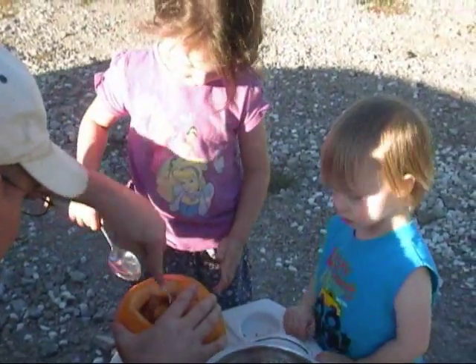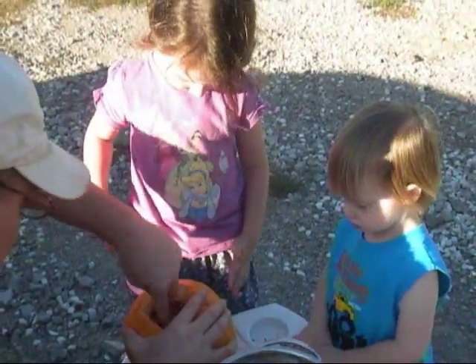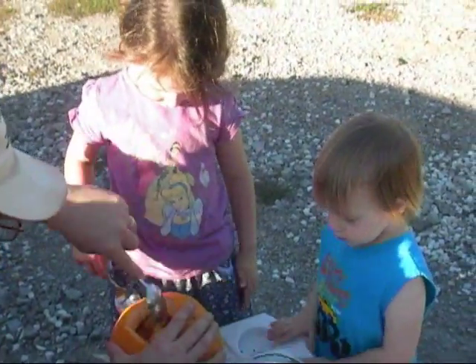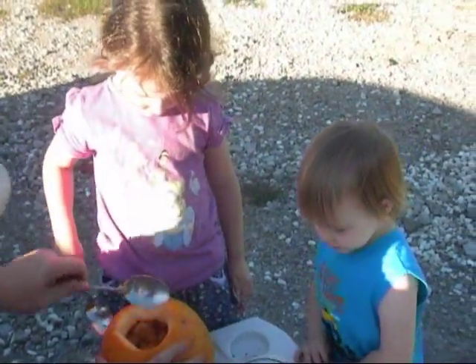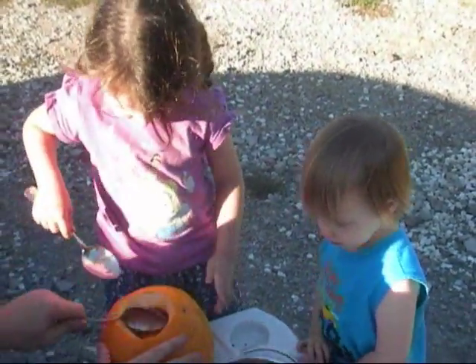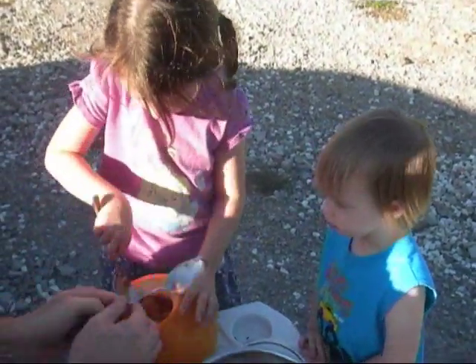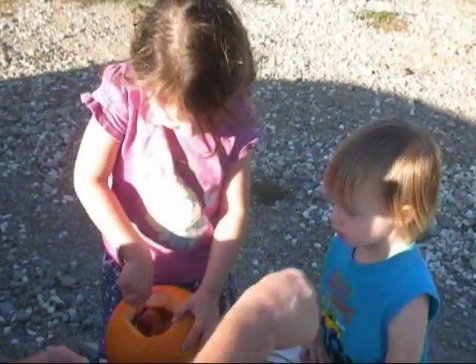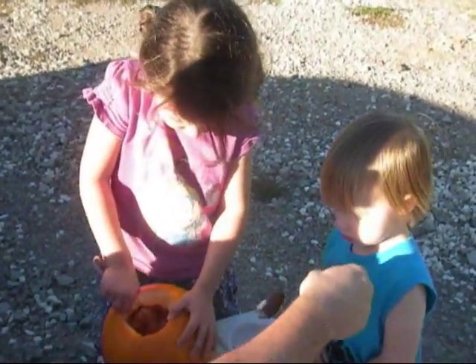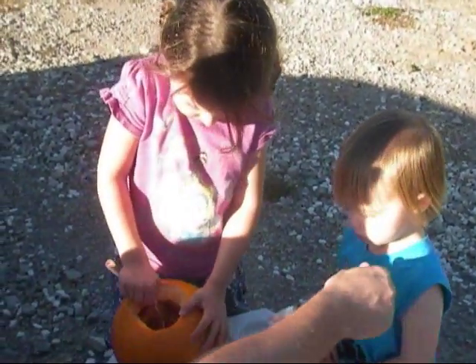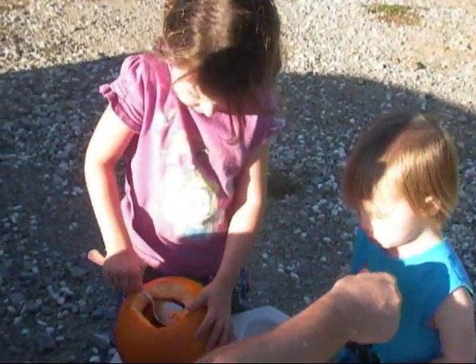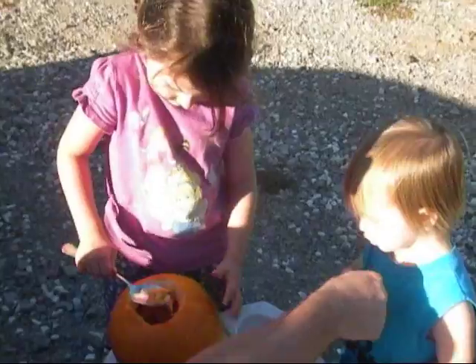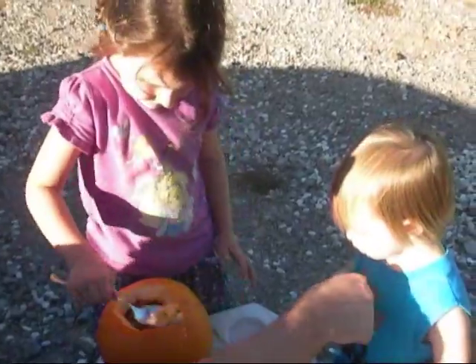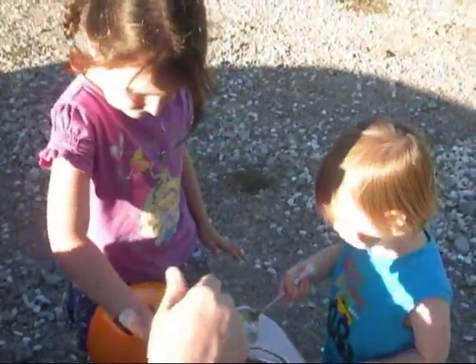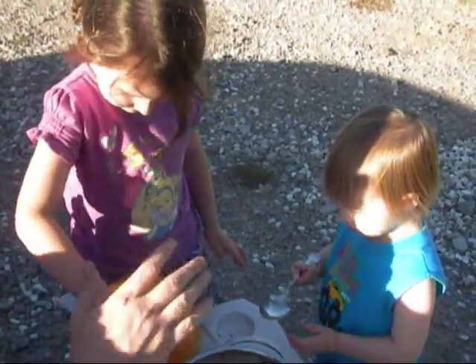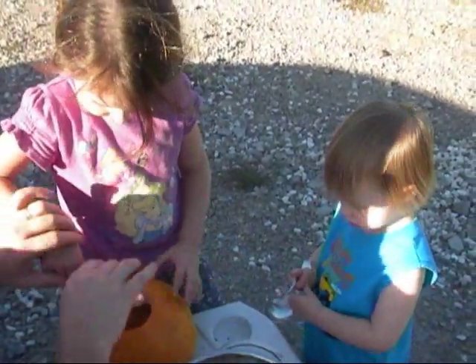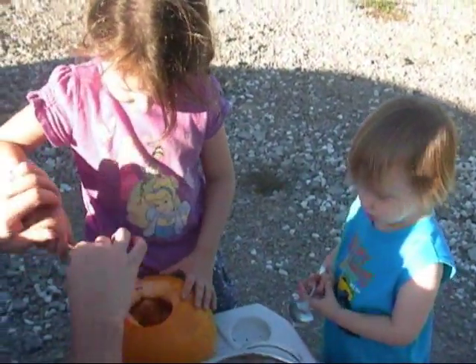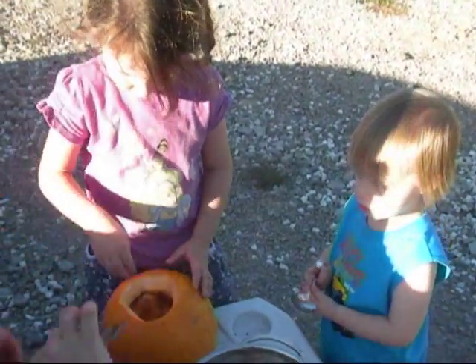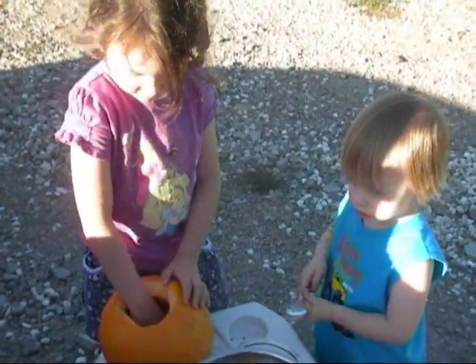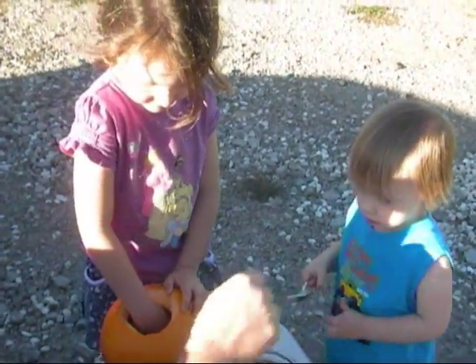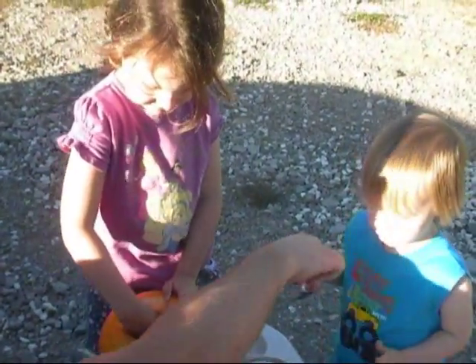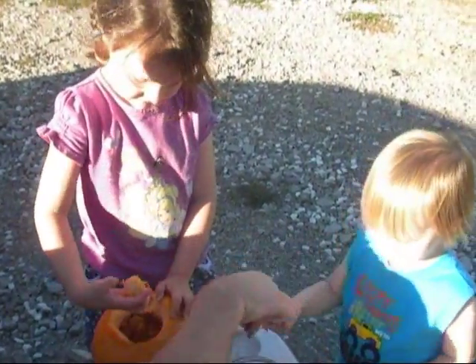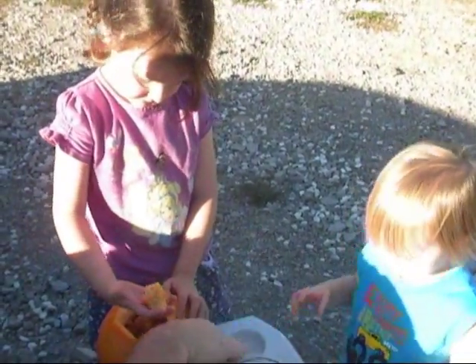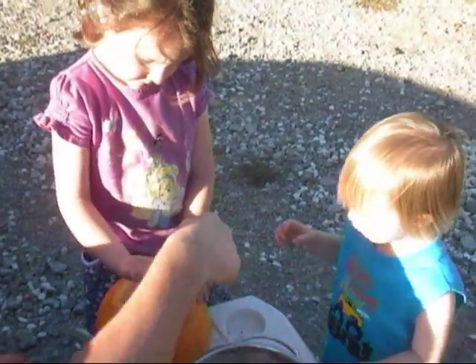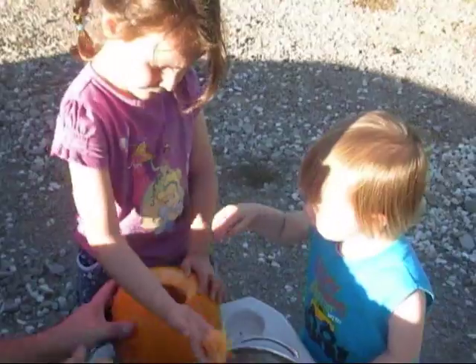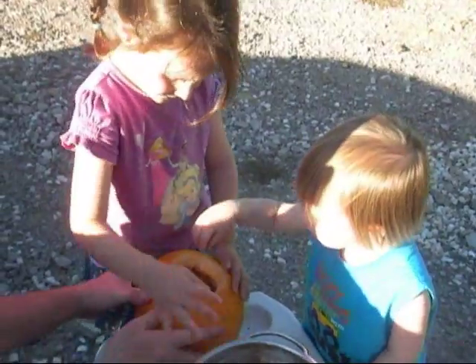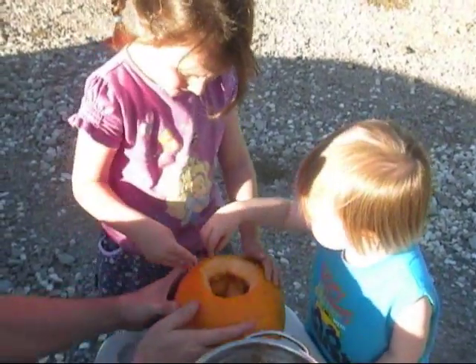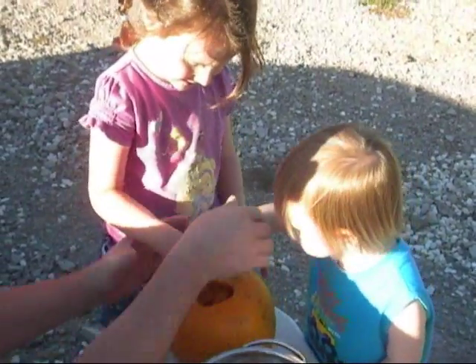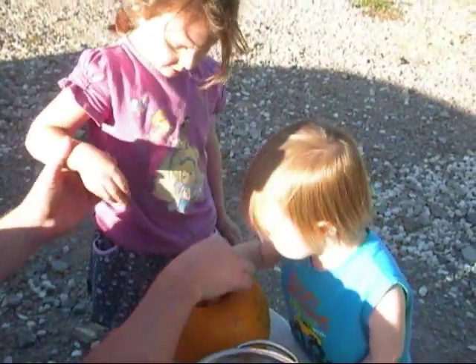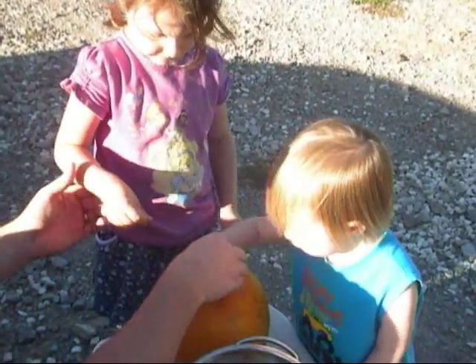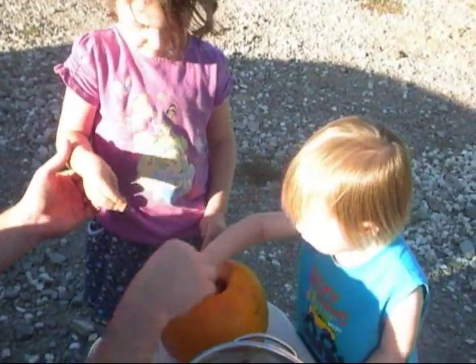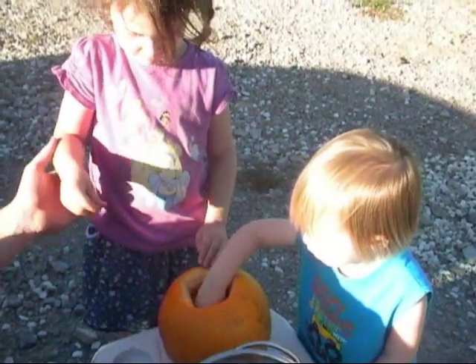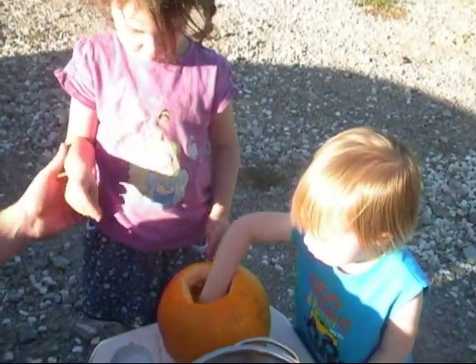What do you think? Never done a pumpkin before, huh? Just reach in there with your hands. Stick your hands in the pumpkin. Come on, there are seeds in there. Get your hand in there and grab some.